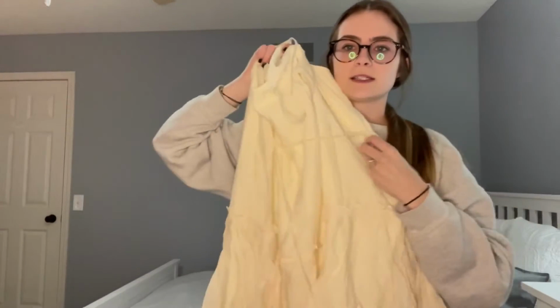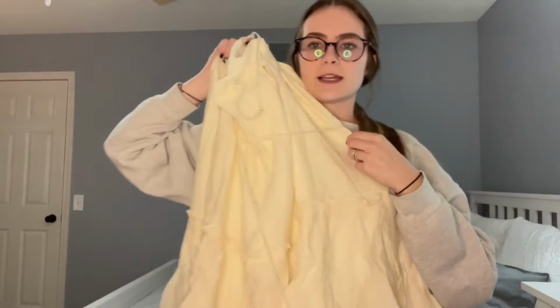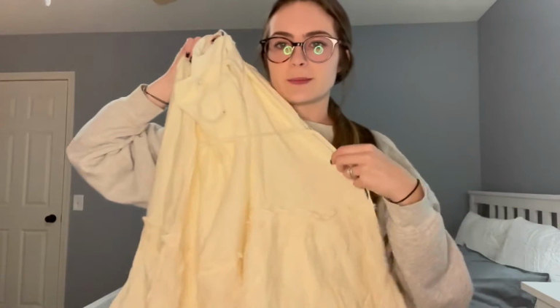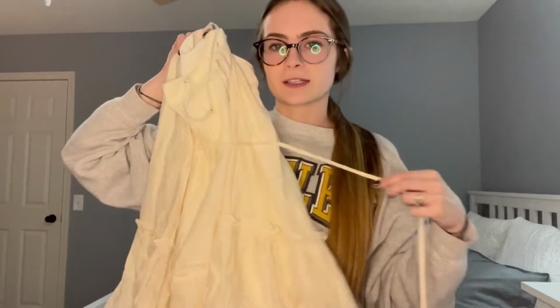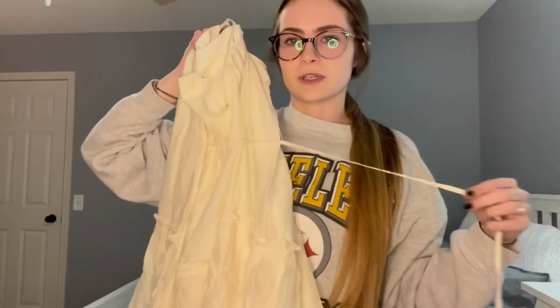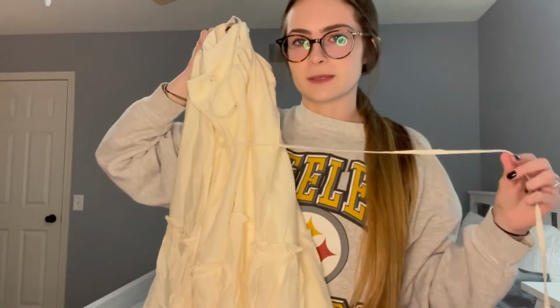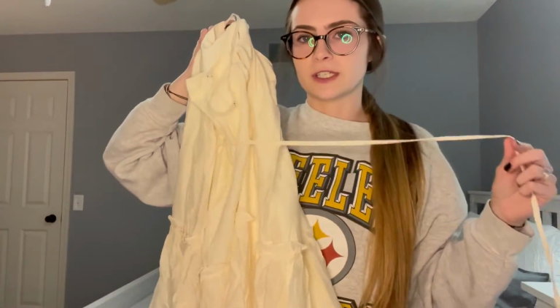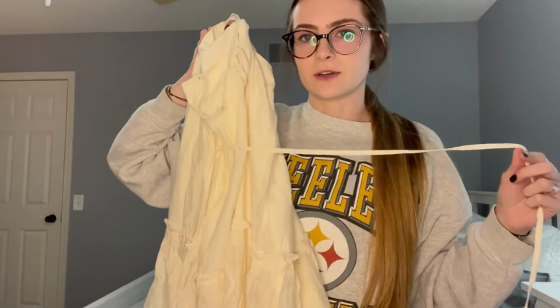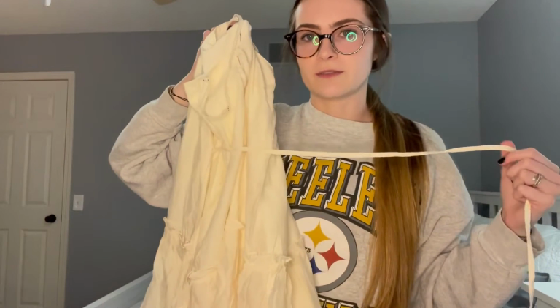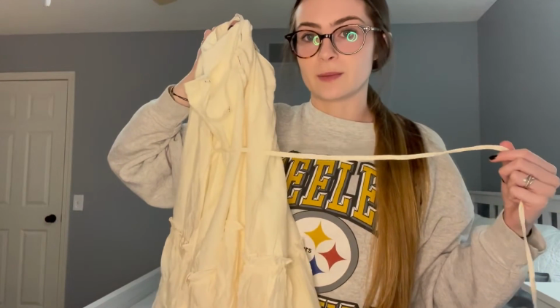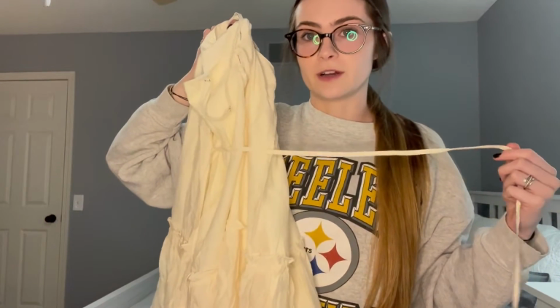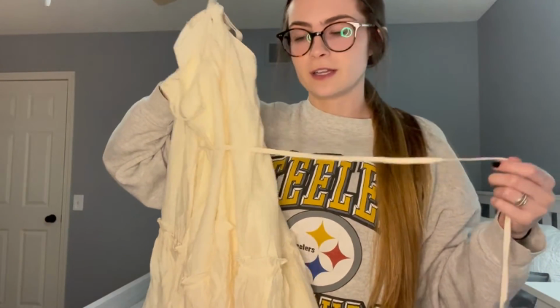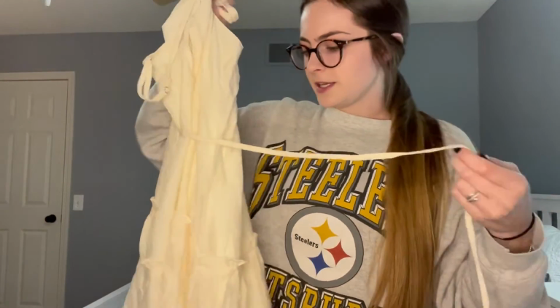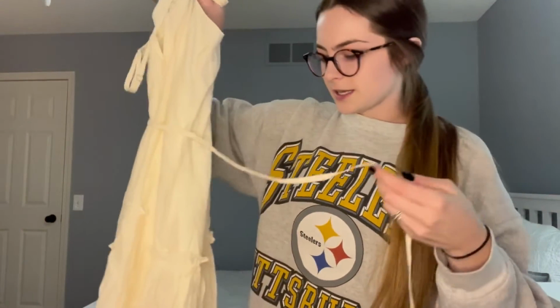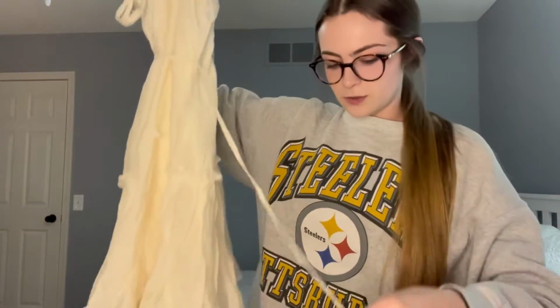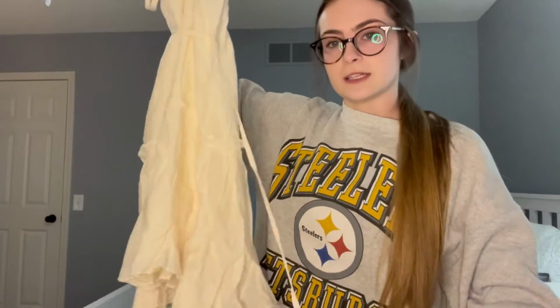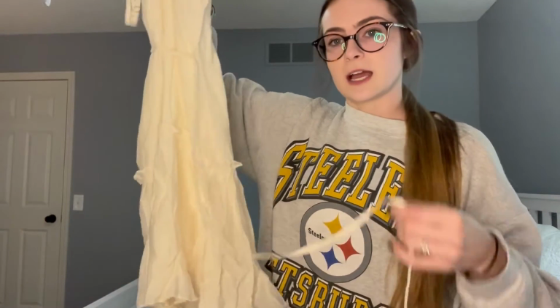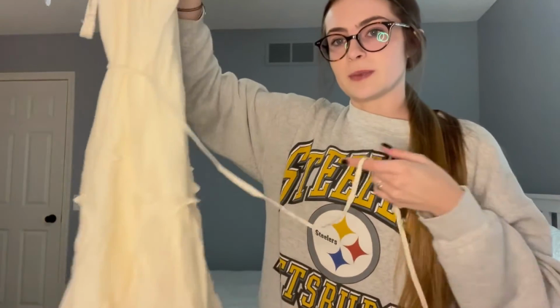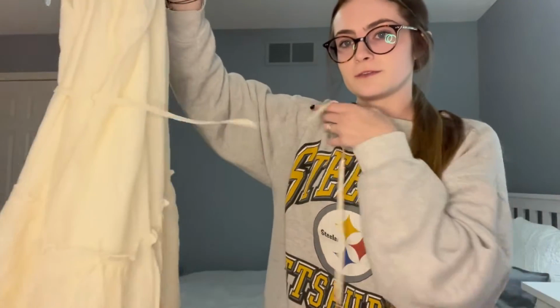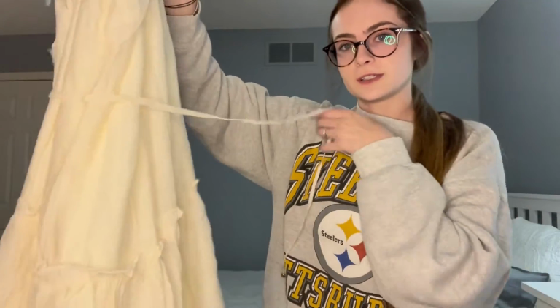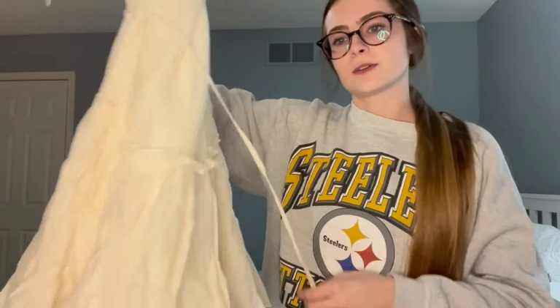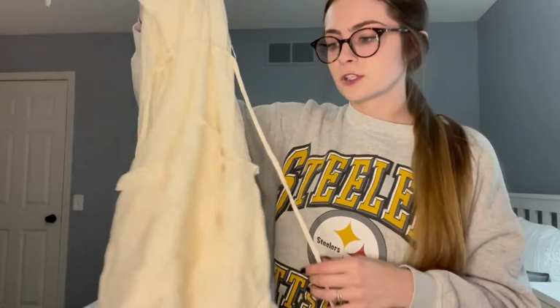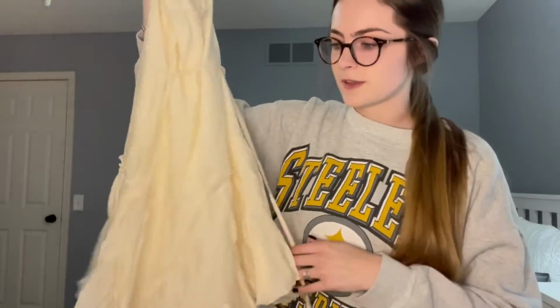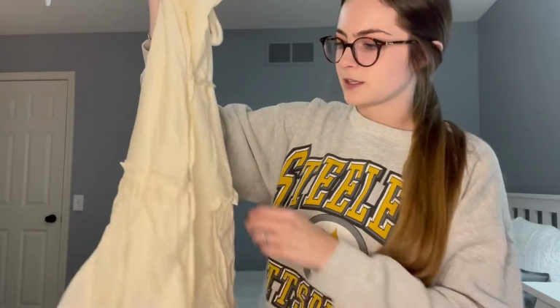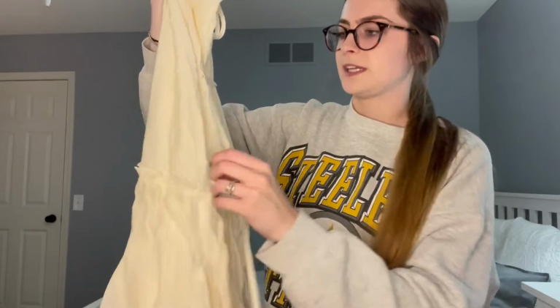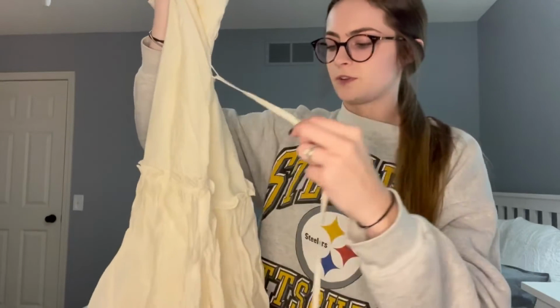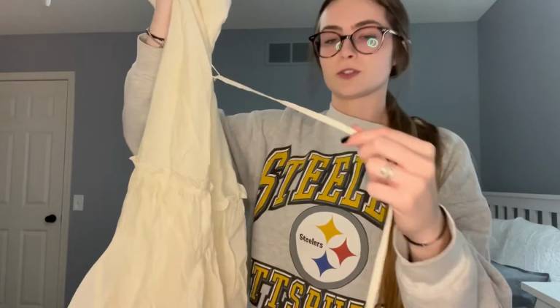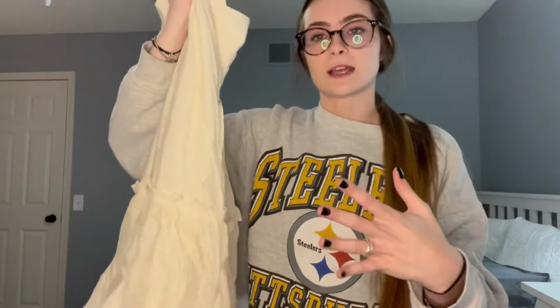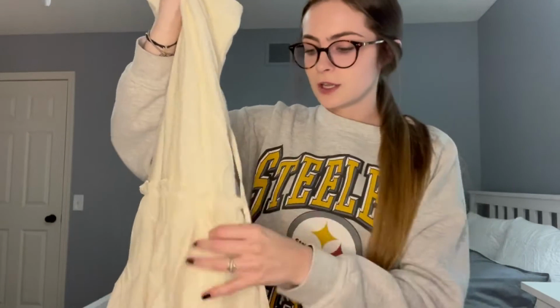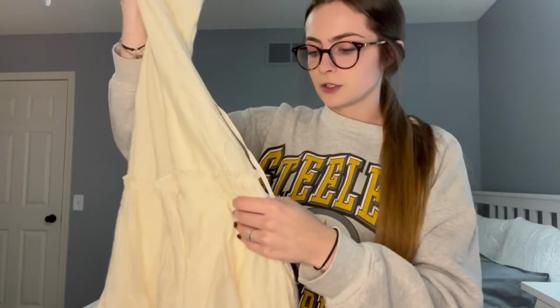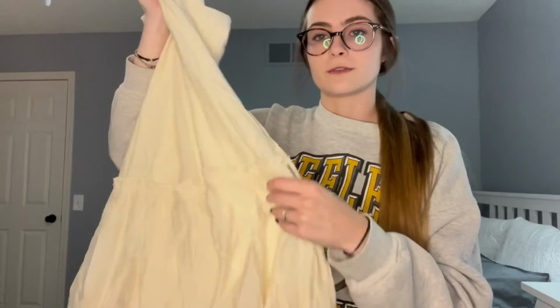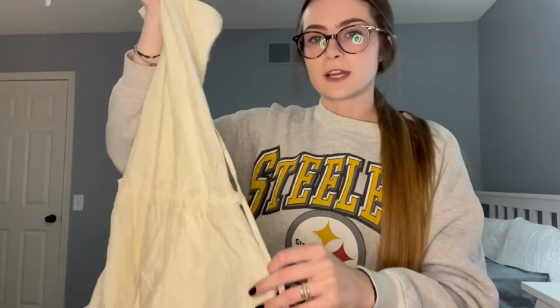There are ties on the back that you'll be able to see much easier whenever I put it on, that you can tie up at the front. So I'll definitely show you that and make it a little bit easier for you to understand the look of the dress.